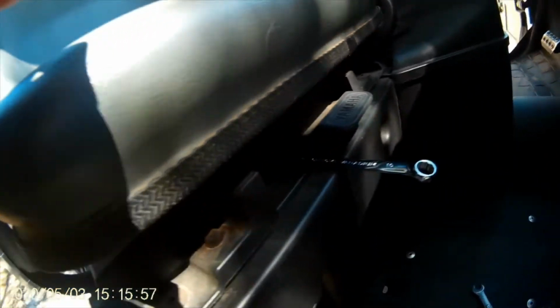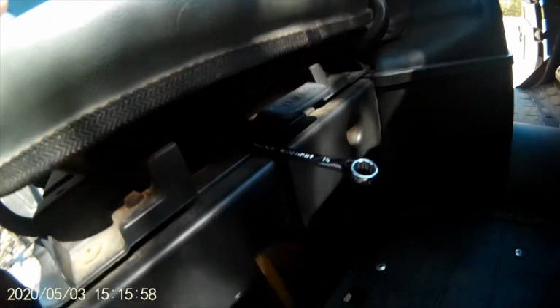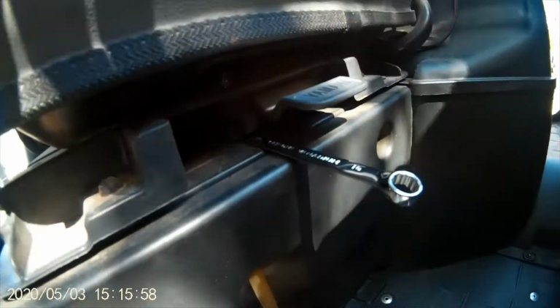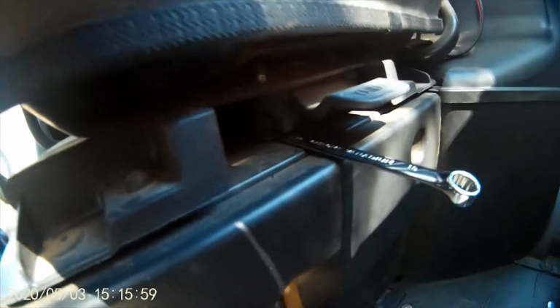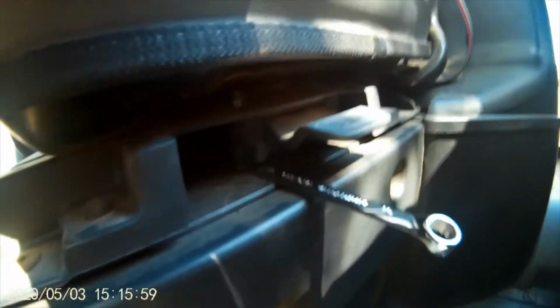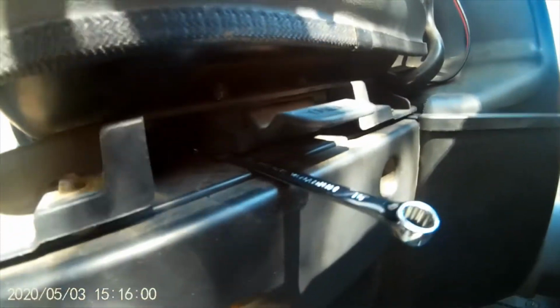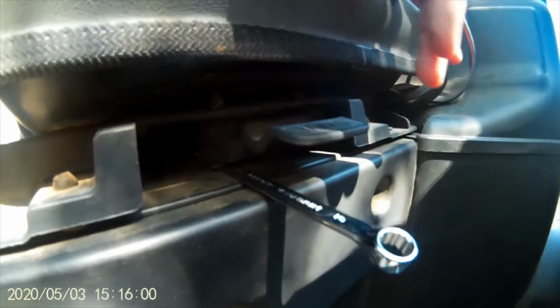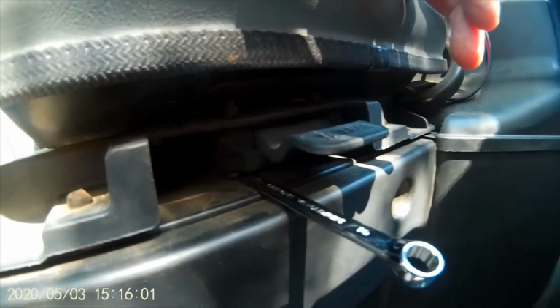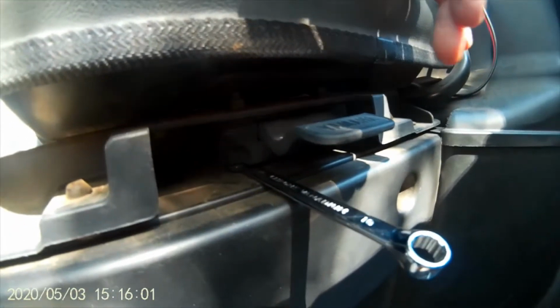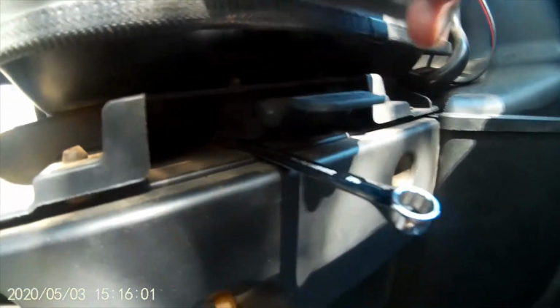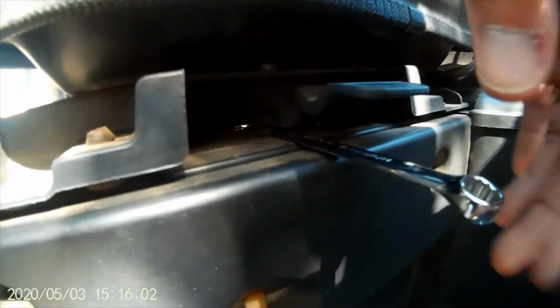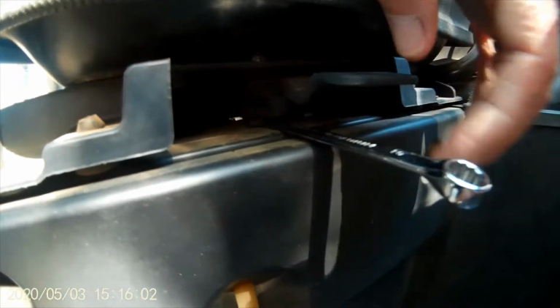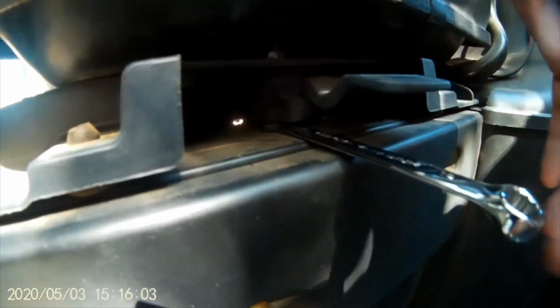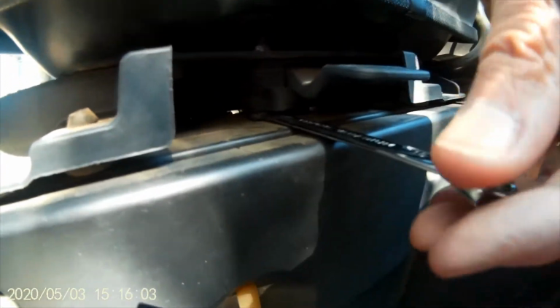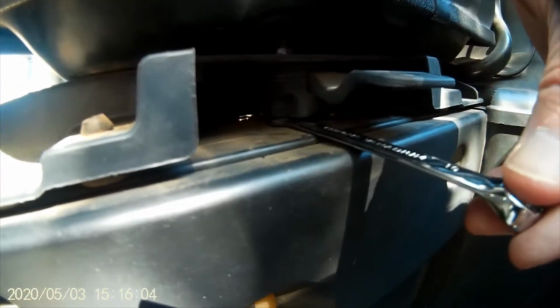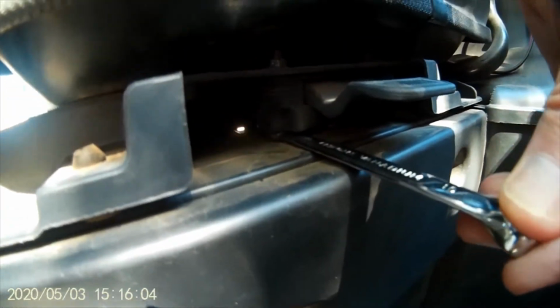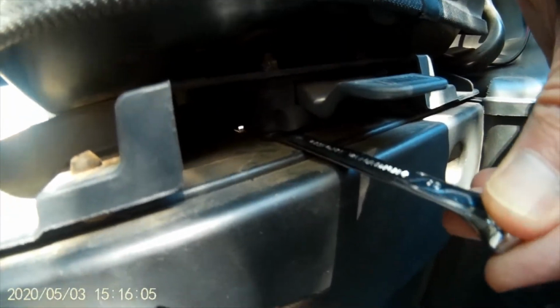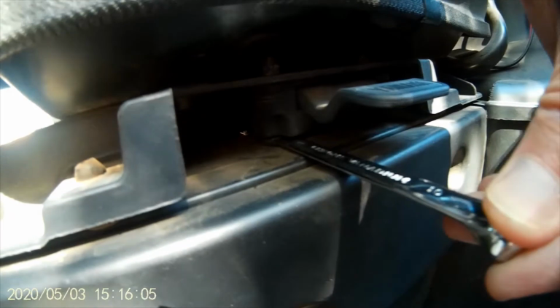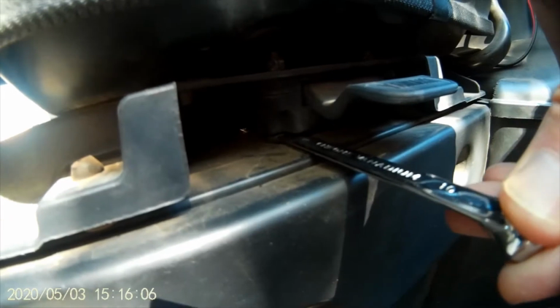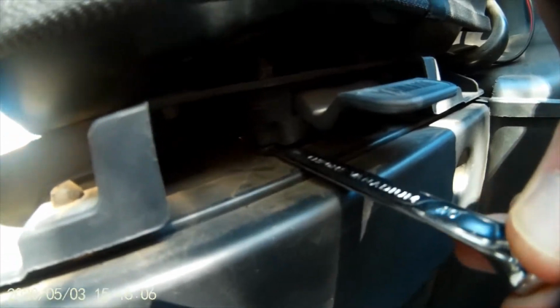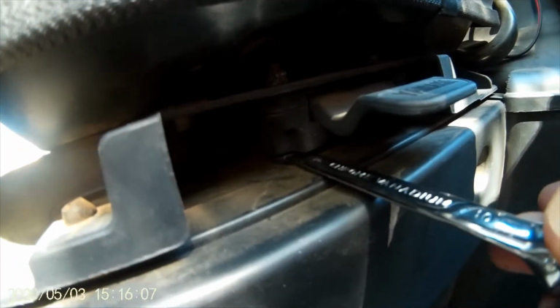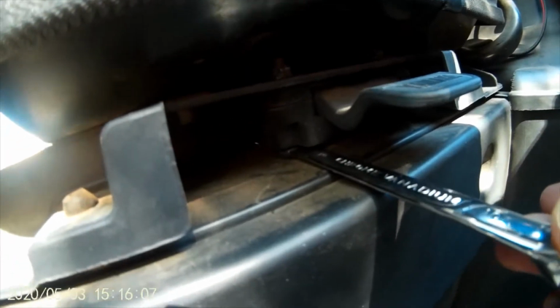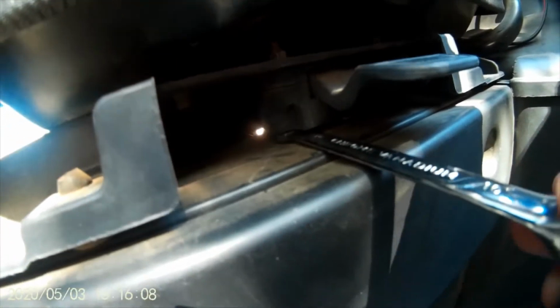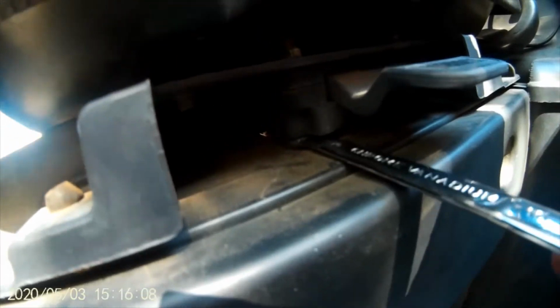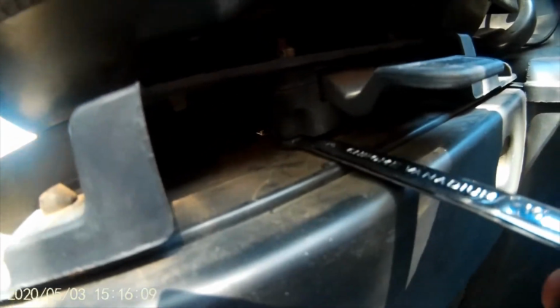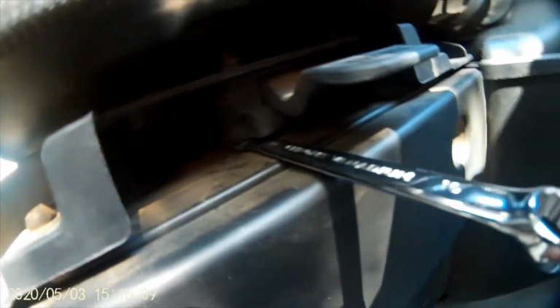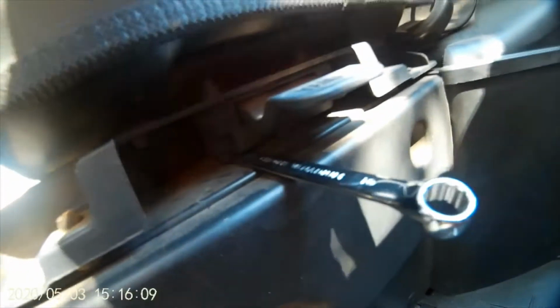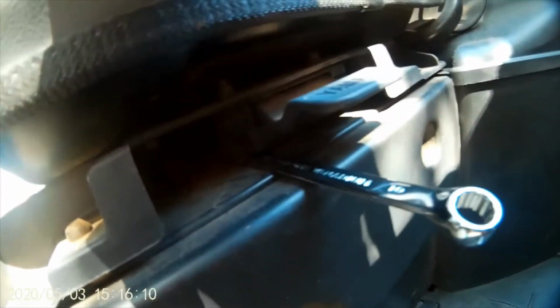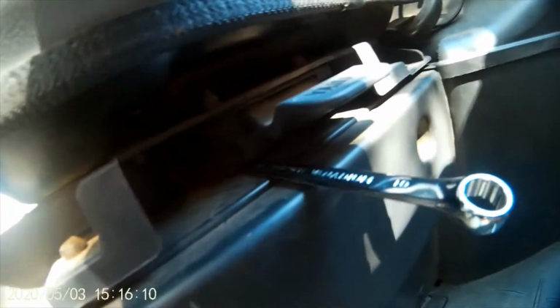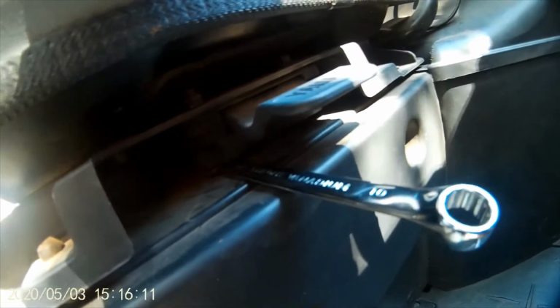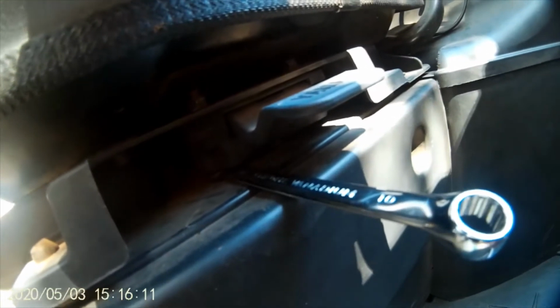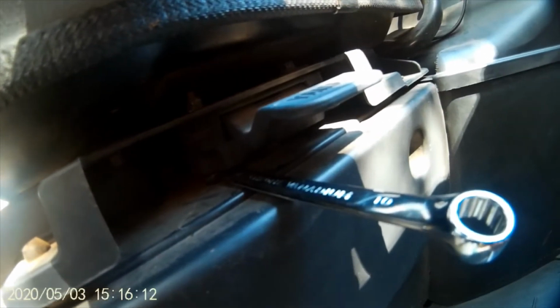Do this until you get the nut completely off, then move to the other side. An expedited method I found: once you've got one side very loose, you can get a little more clearance. I actually shoved a pretty thin 10mm open end in to hold the bolt head — it facilitates getting the nut off a lot quicker.